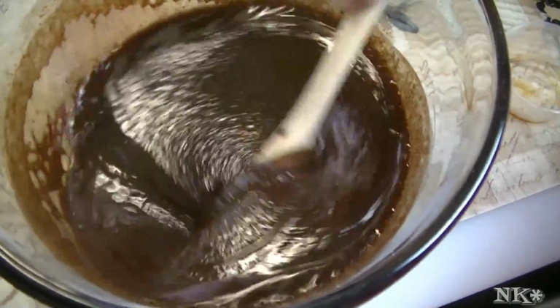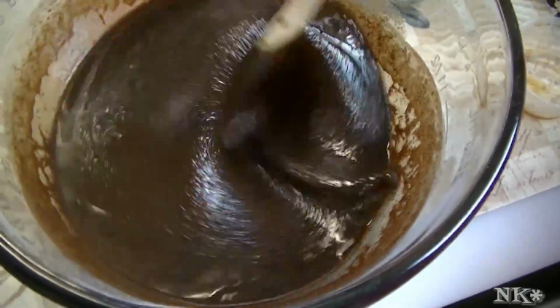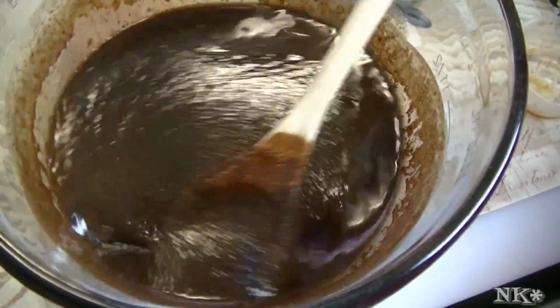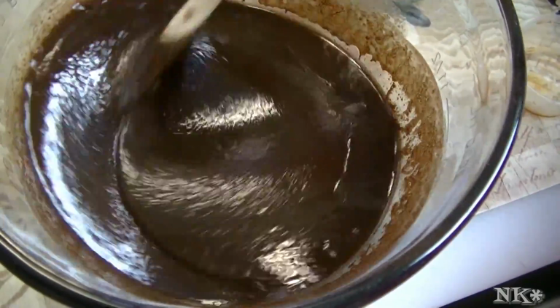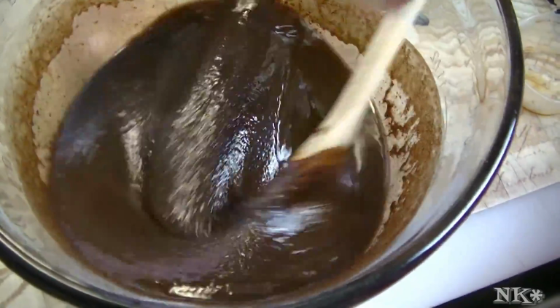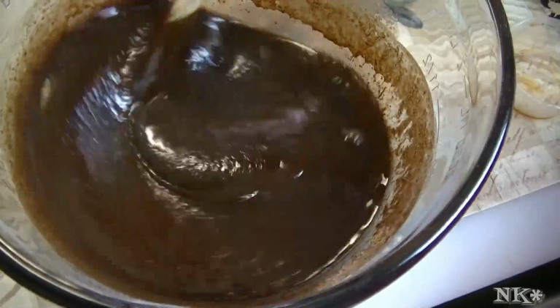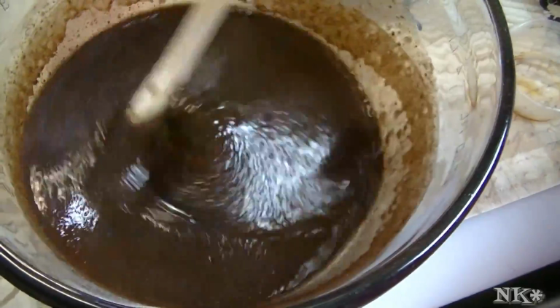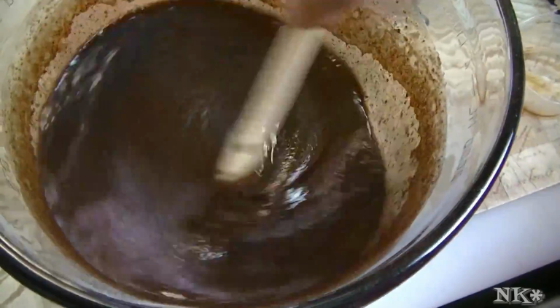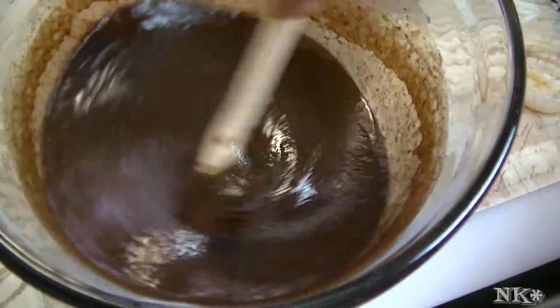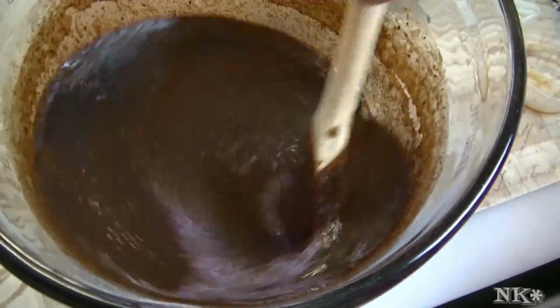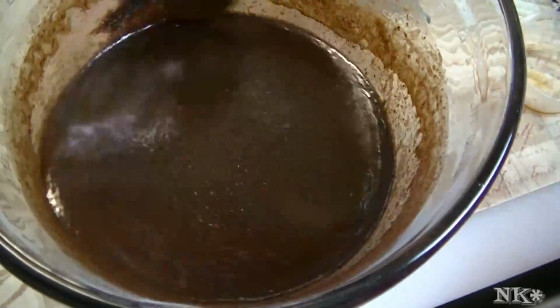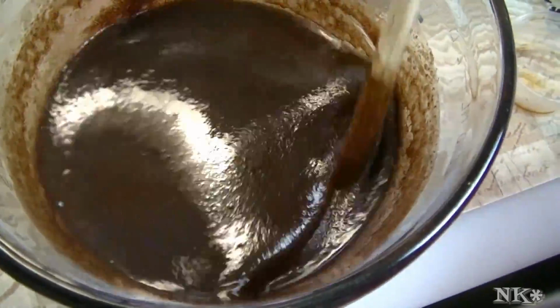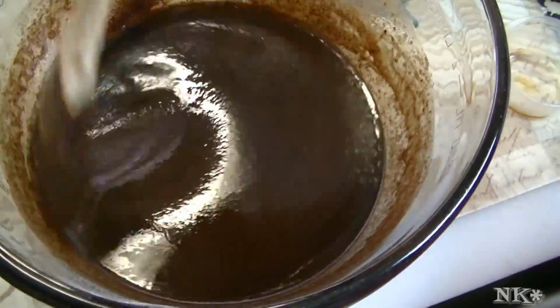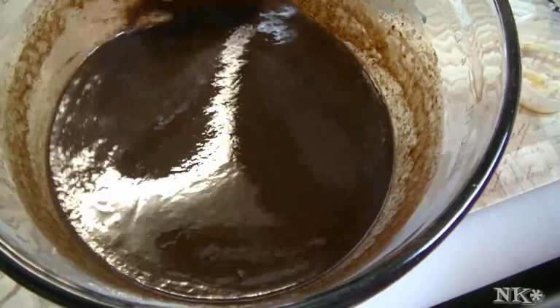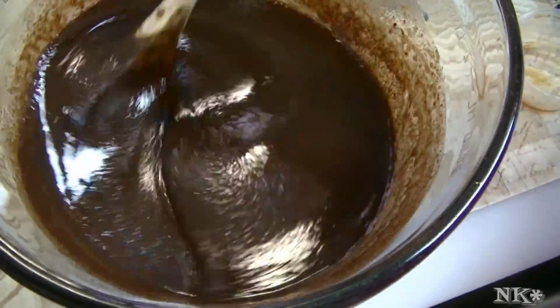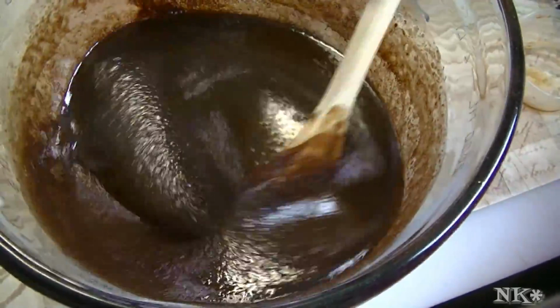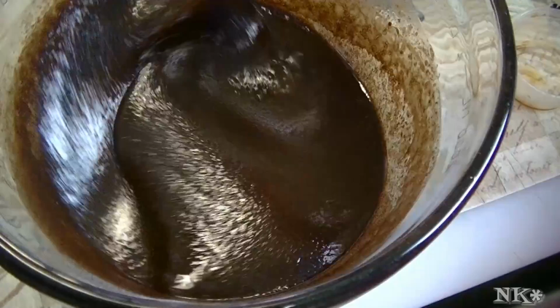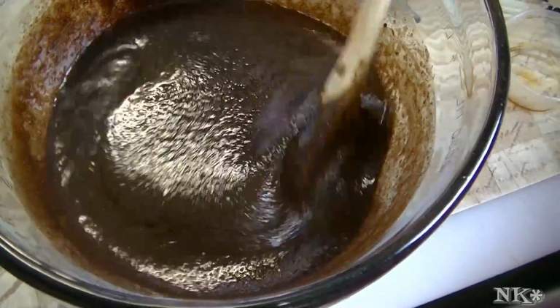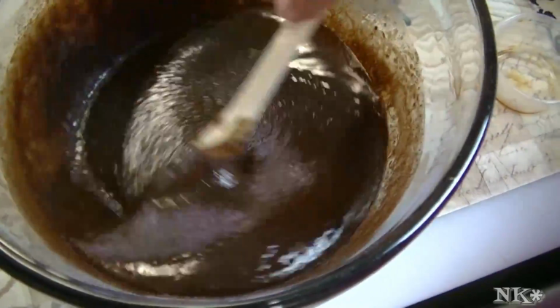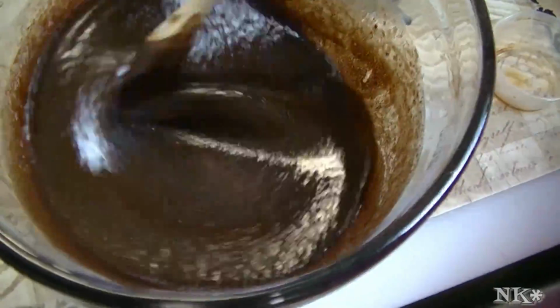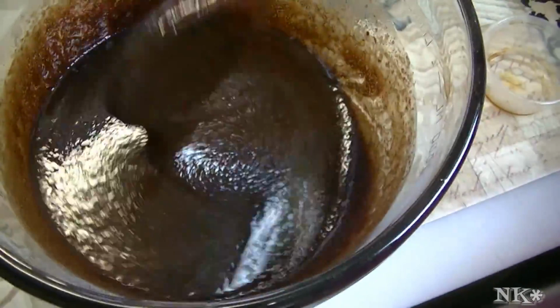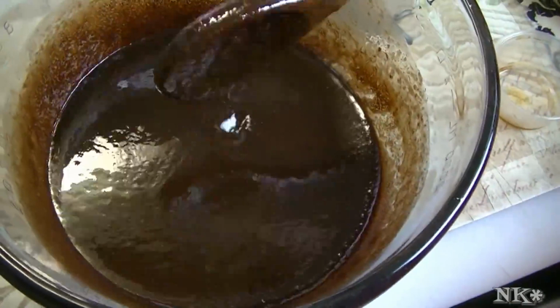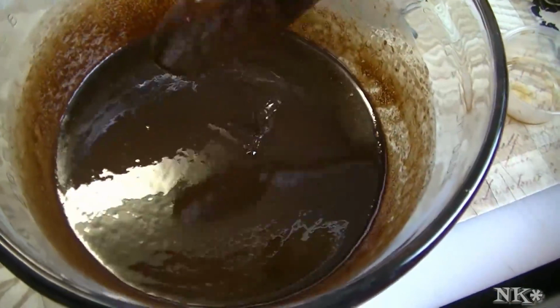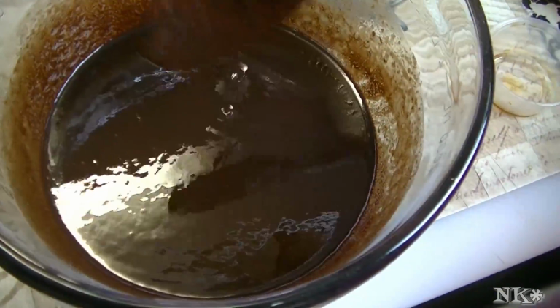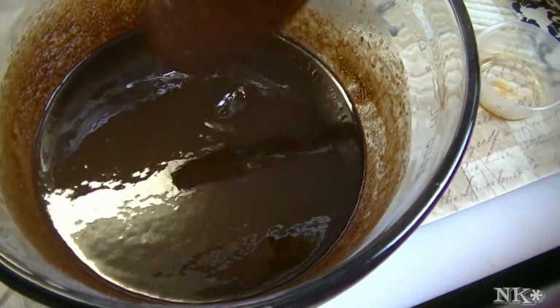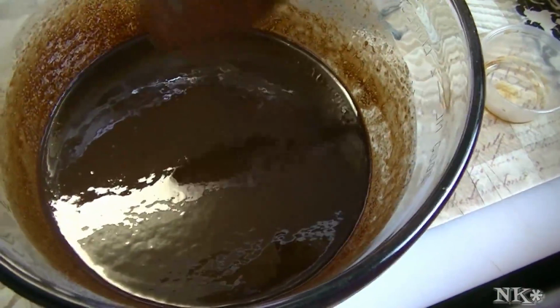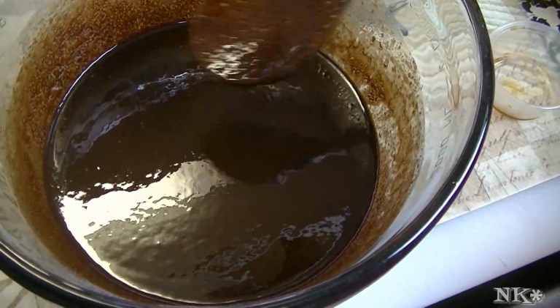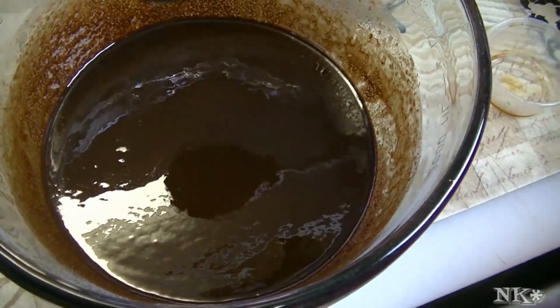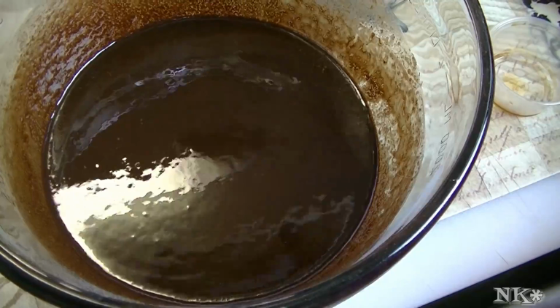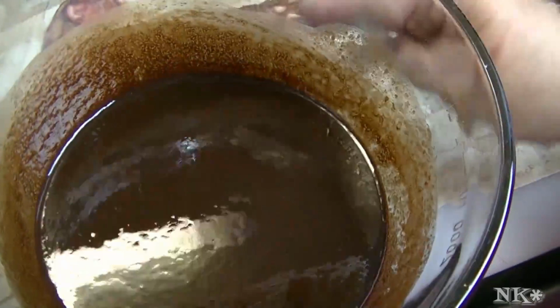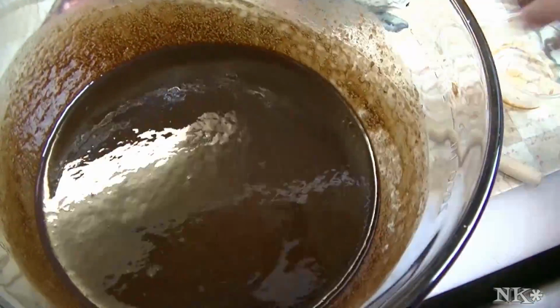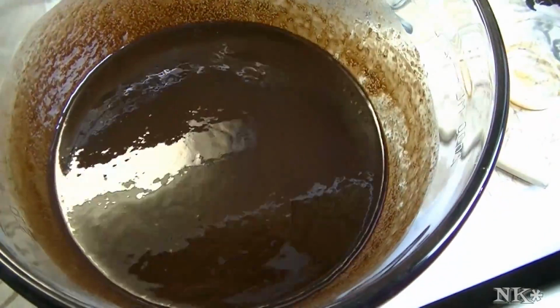Sometimes it seems like it wants to separate, and that's because we have a really high fat content with the butter and the cocoa butter from the chocolate. Now I'm going to switch from my spoon to a whisk.